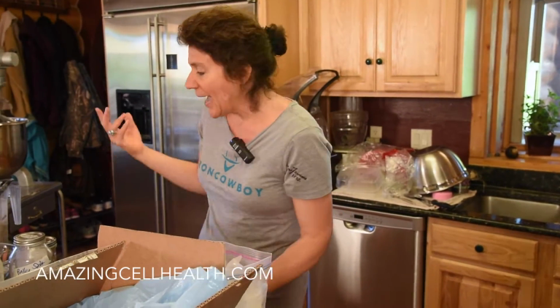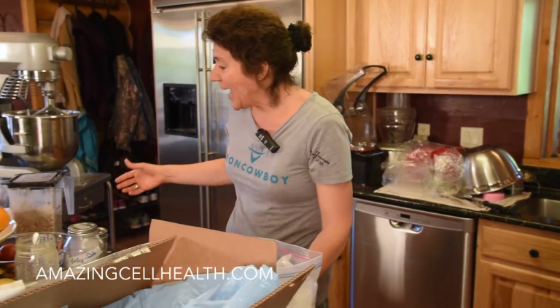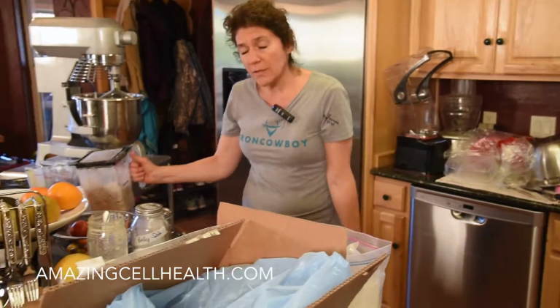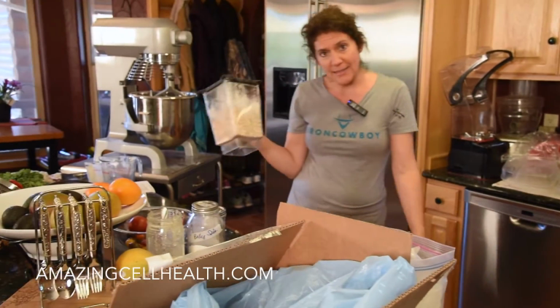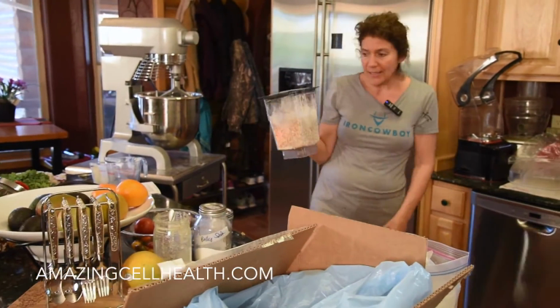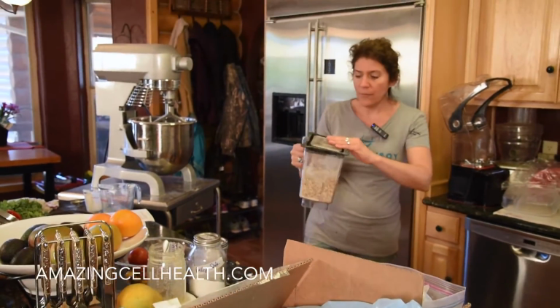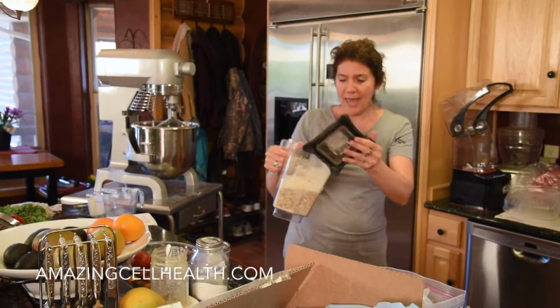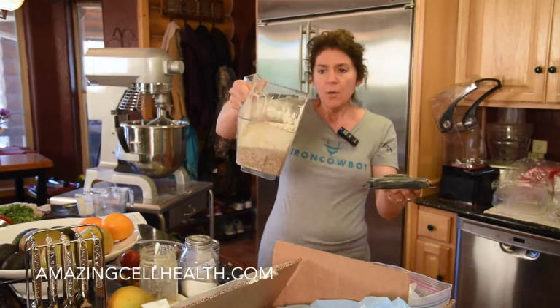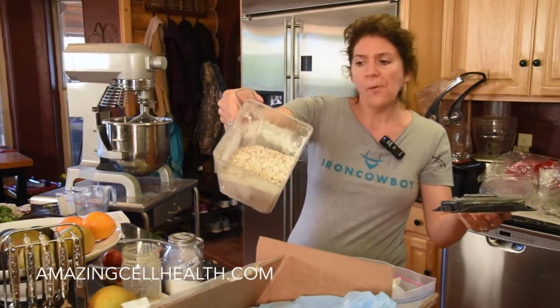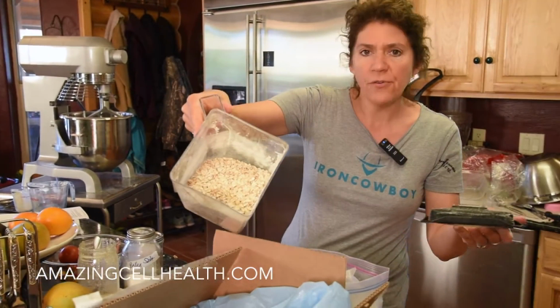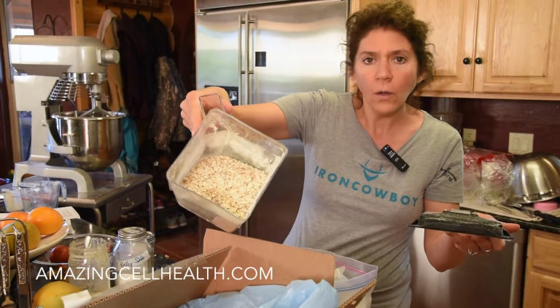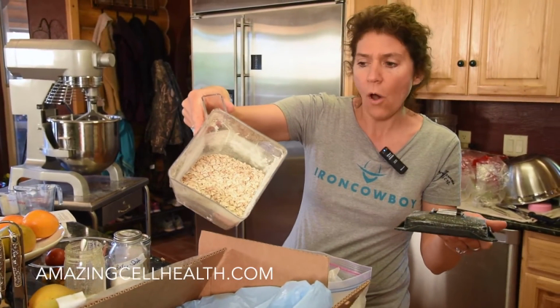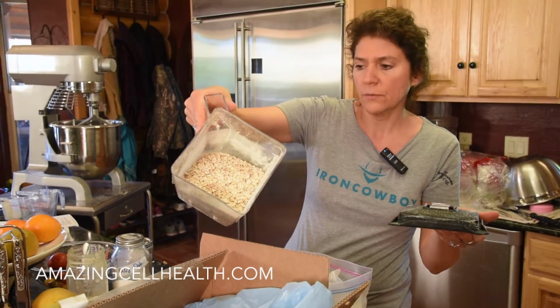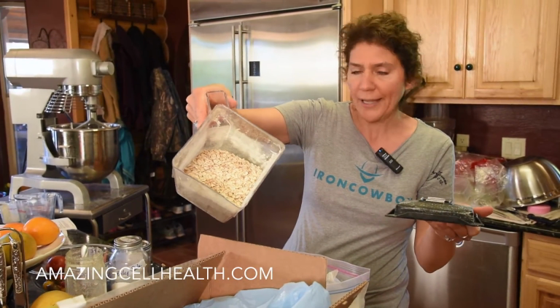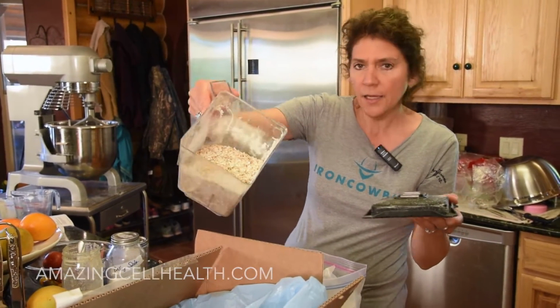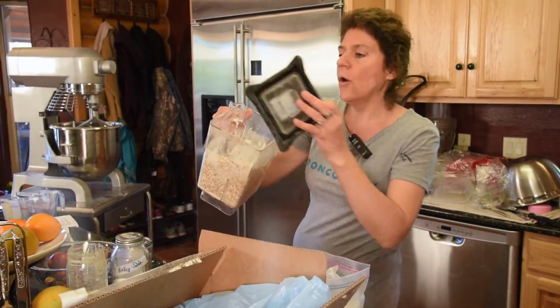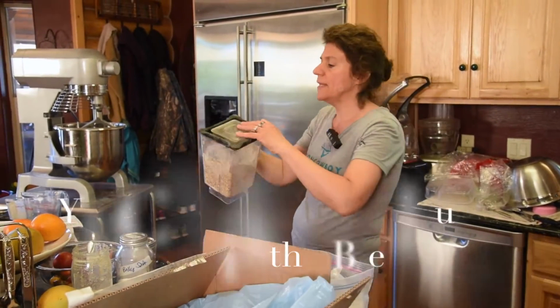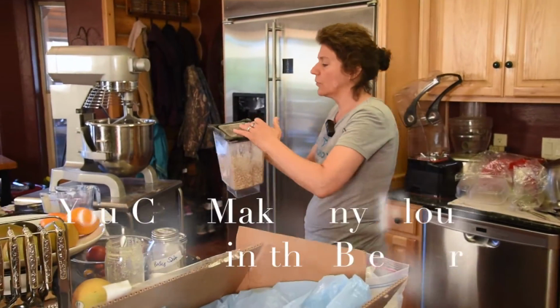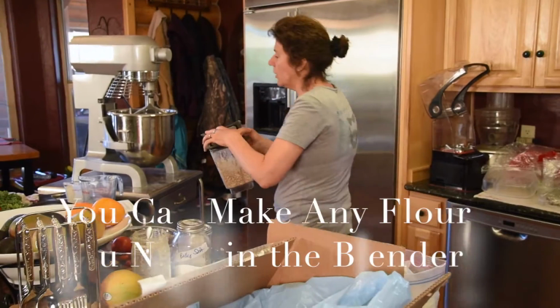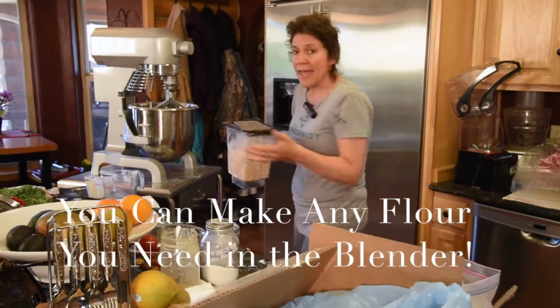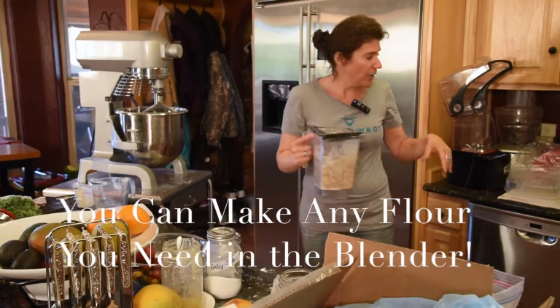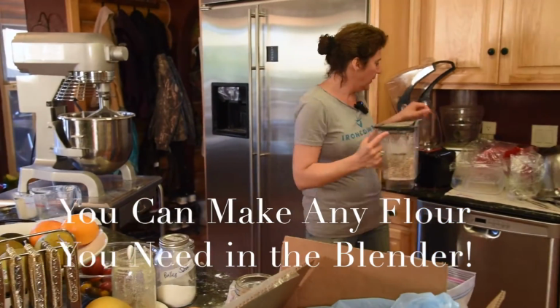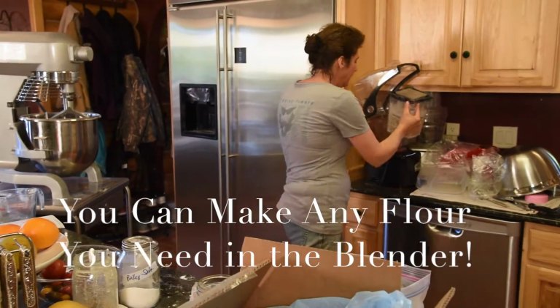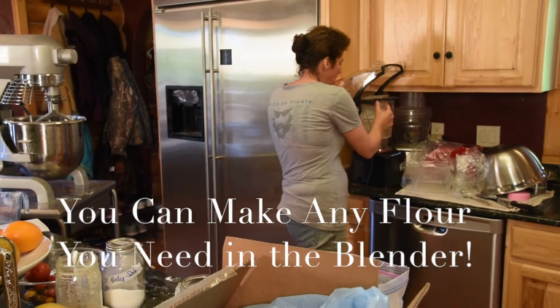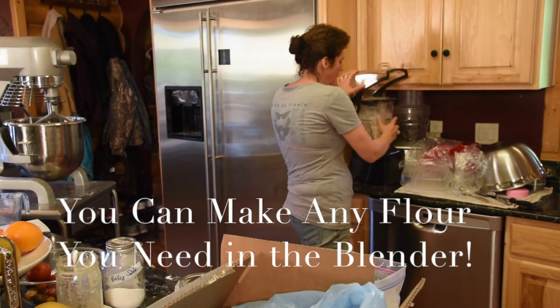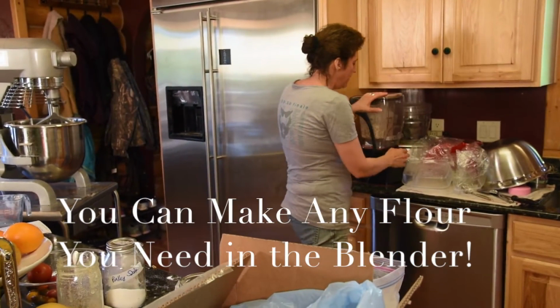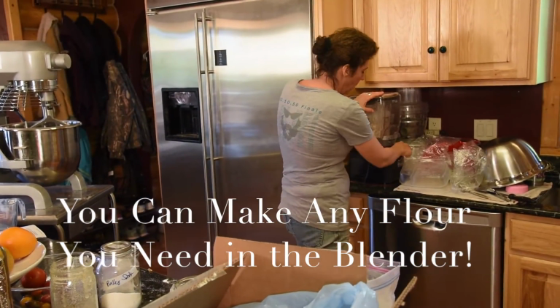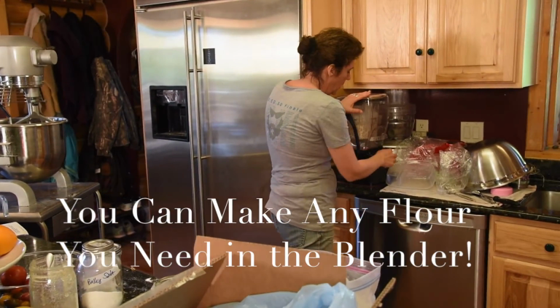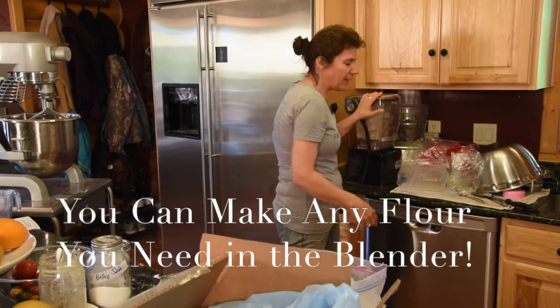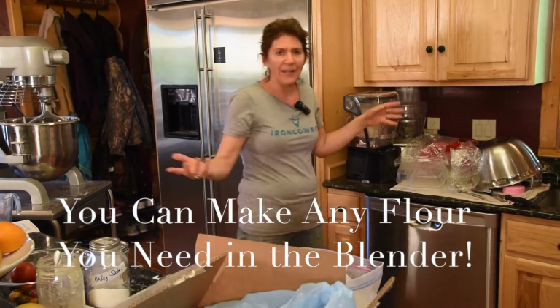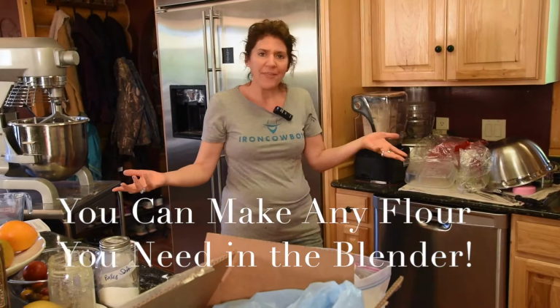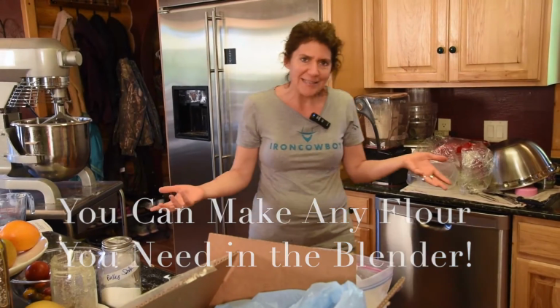I need to have oats in 'This Is It,' so I went ahead and put a whole bunch of whole organic oats — these are actually rolled oats — and I'm going to go ahead and blend them. And then, pow — wow, I'm going to have flour, just that easy.